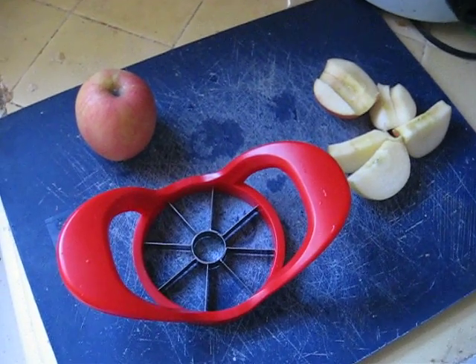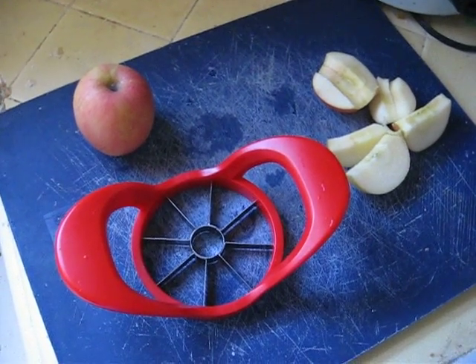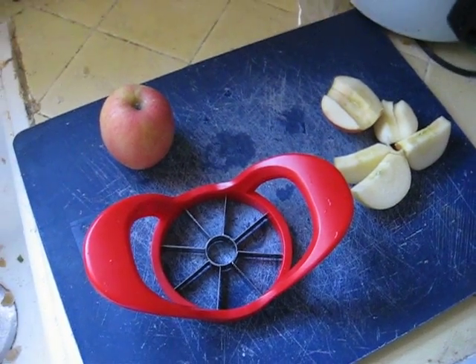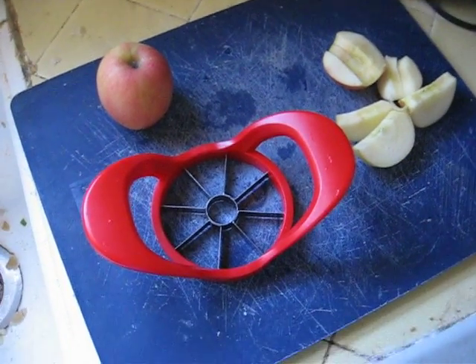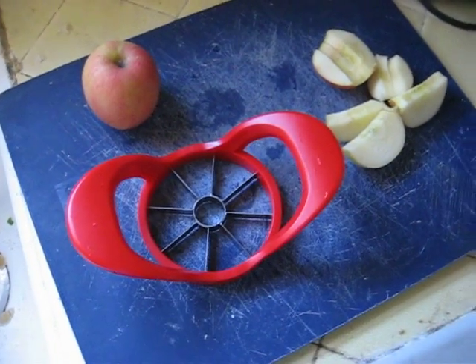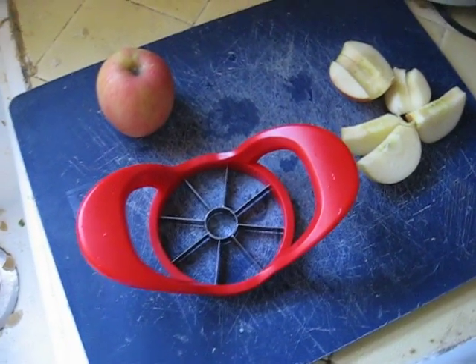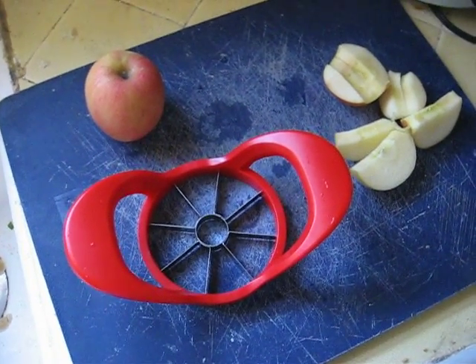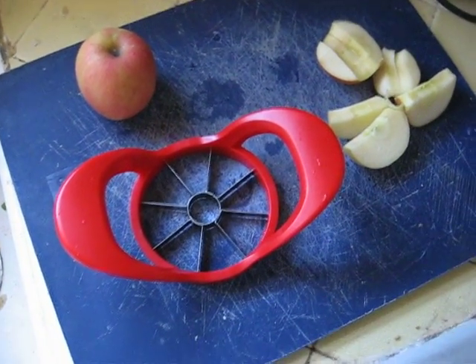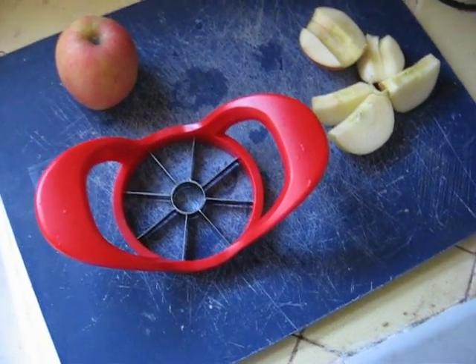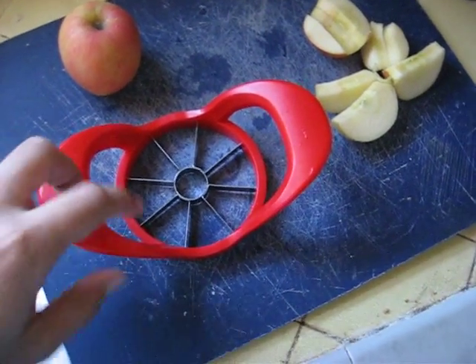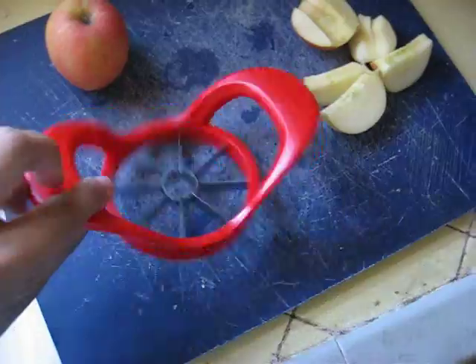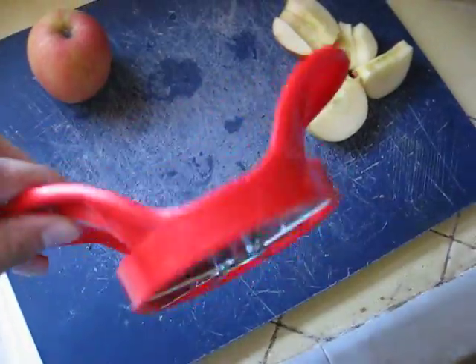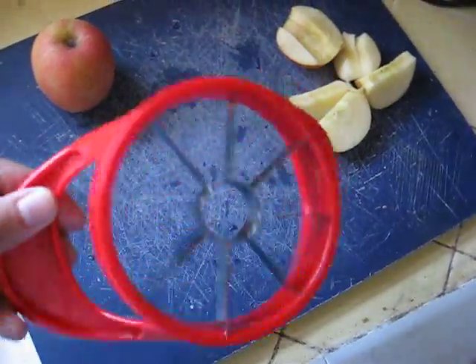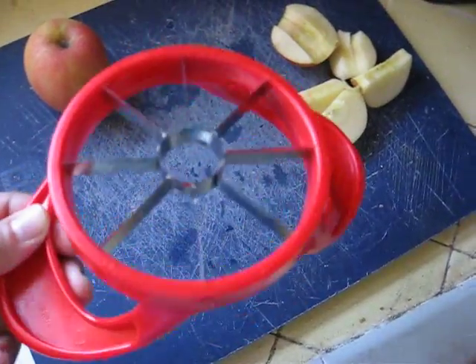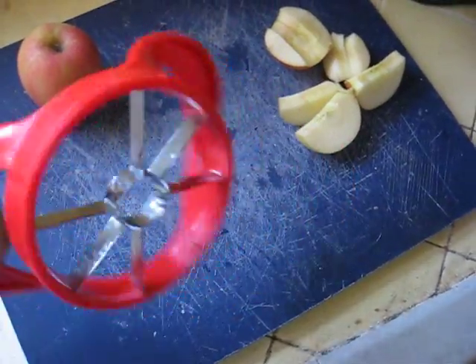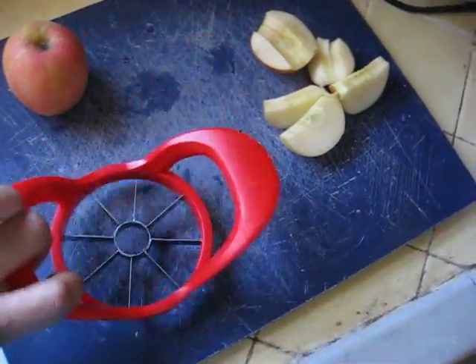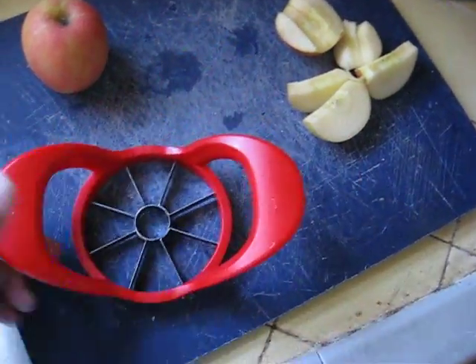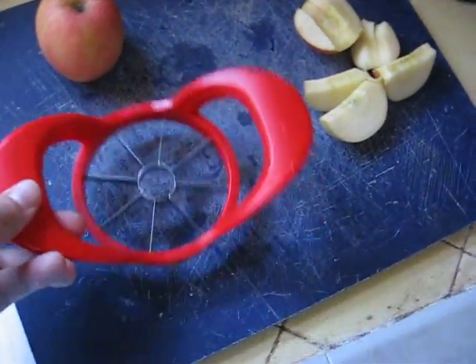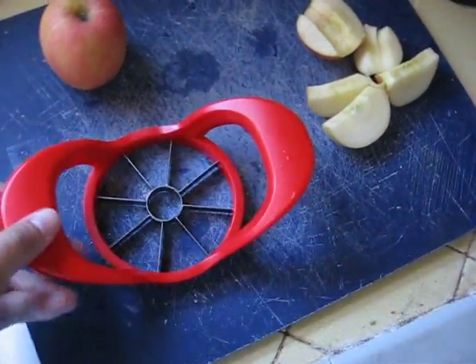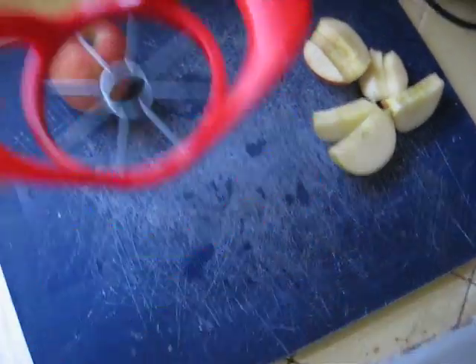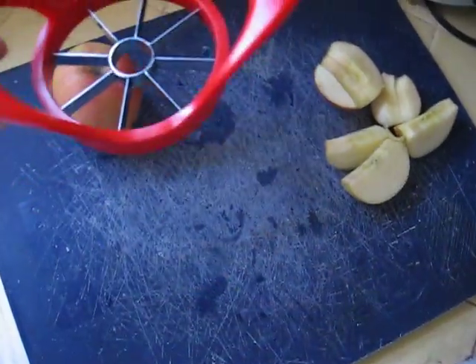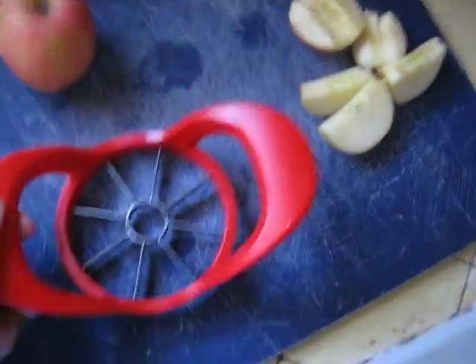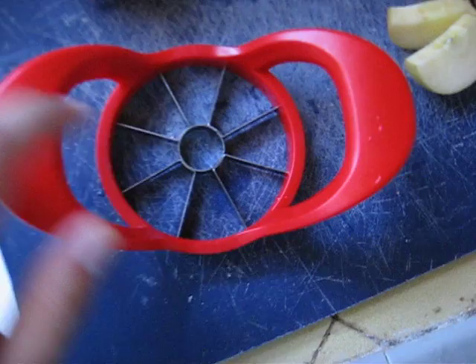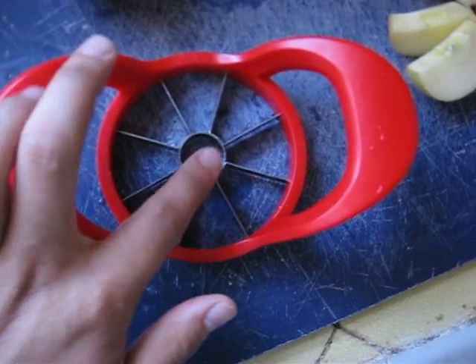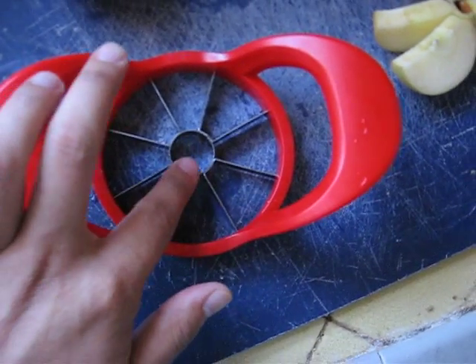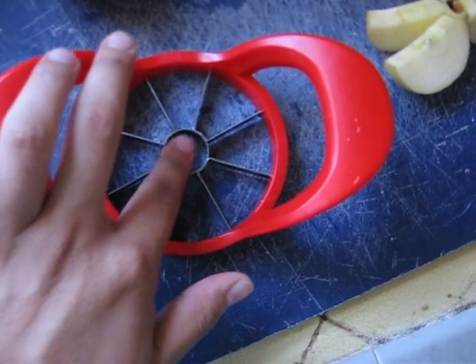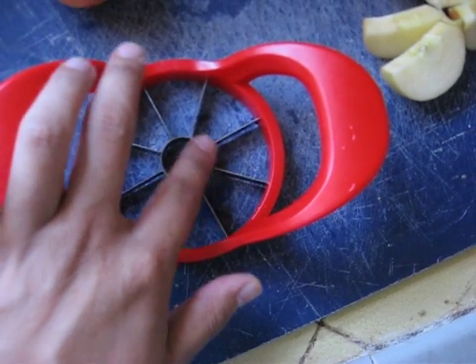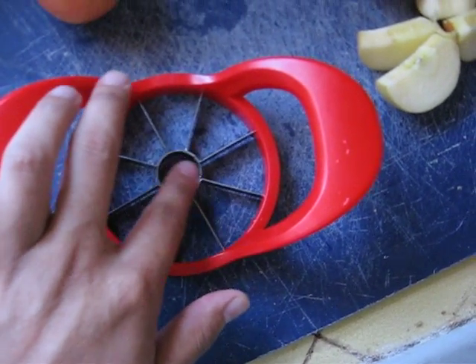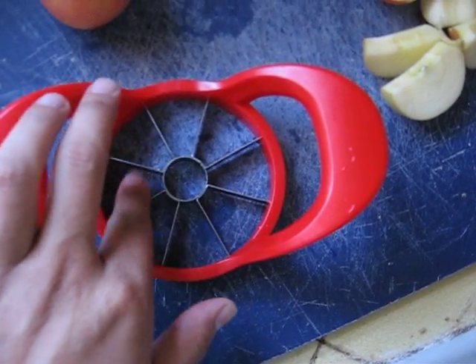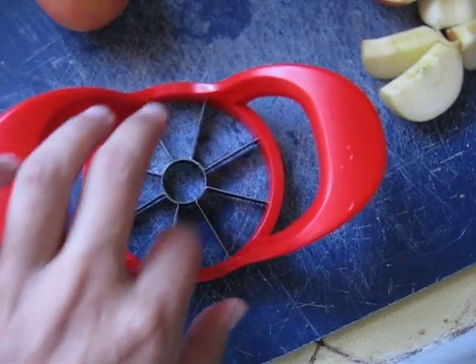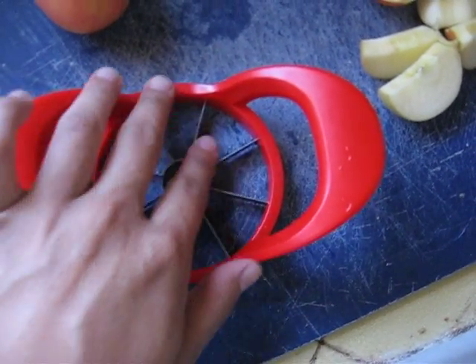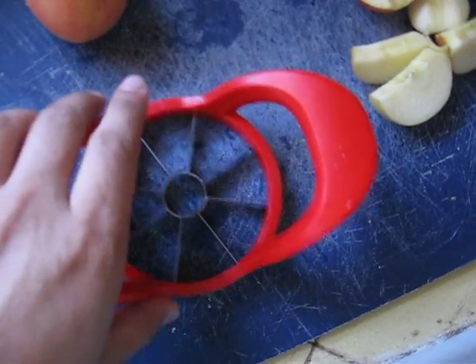Alright, let's take a look at the new apple cutter I just bought at IKEA. There's this thing right here. What it does is that you put it on top of an apple, and this part right here gets out the core, and the rest of it gets slices.